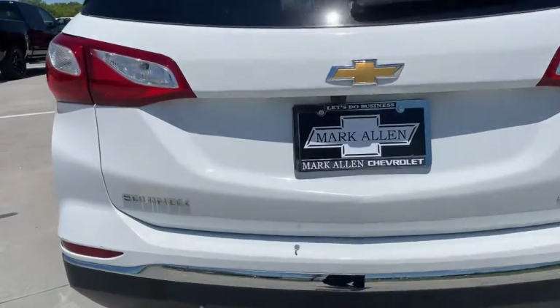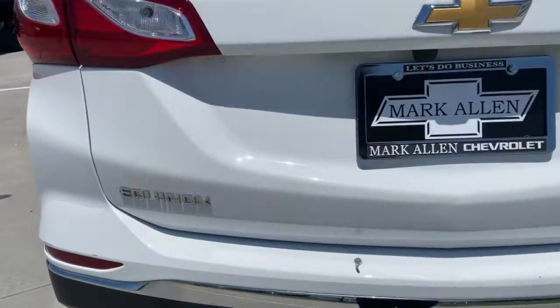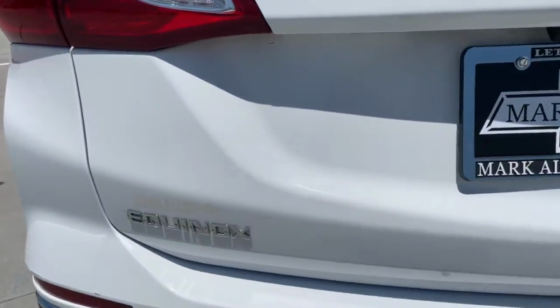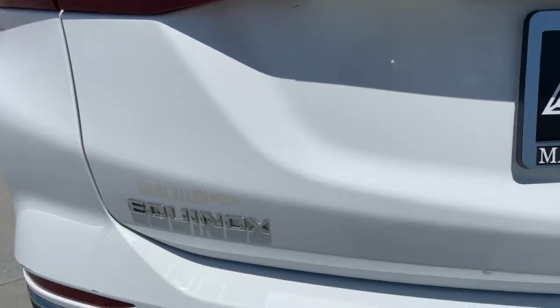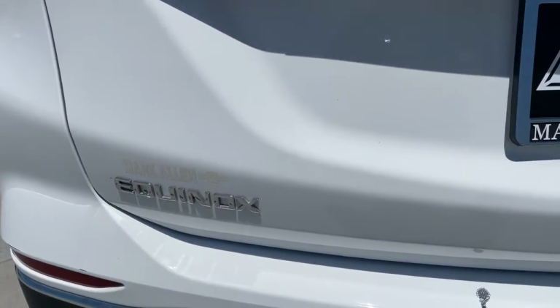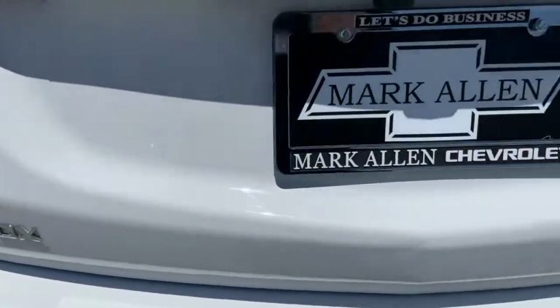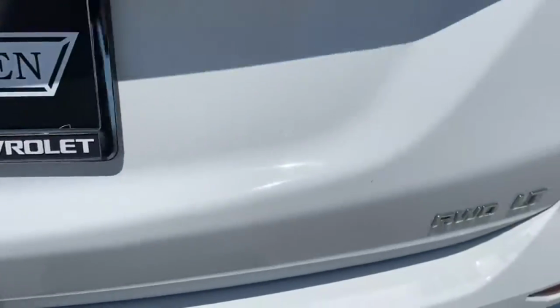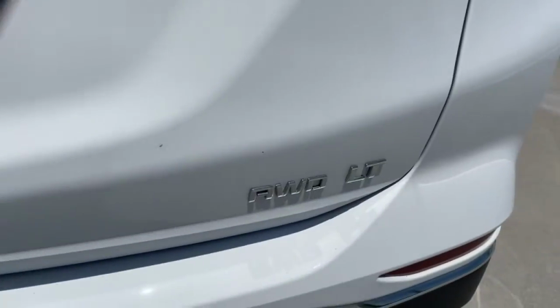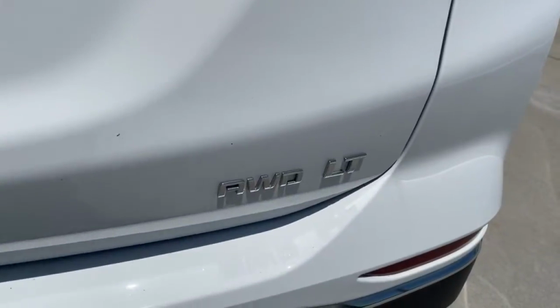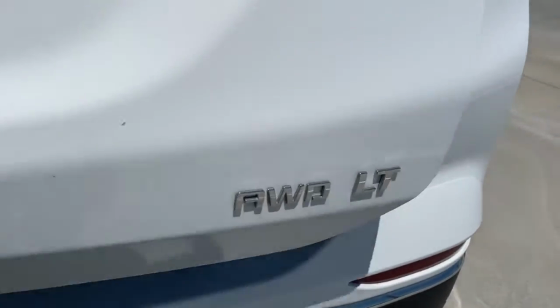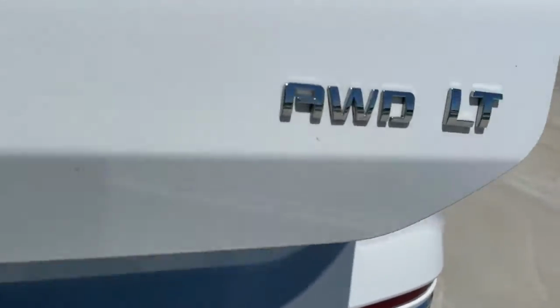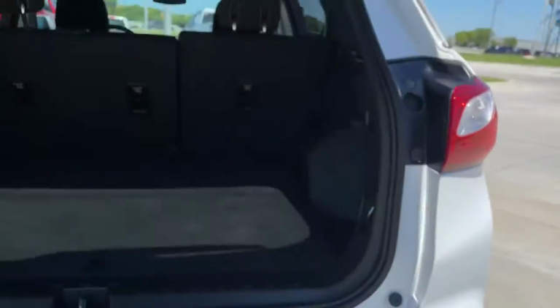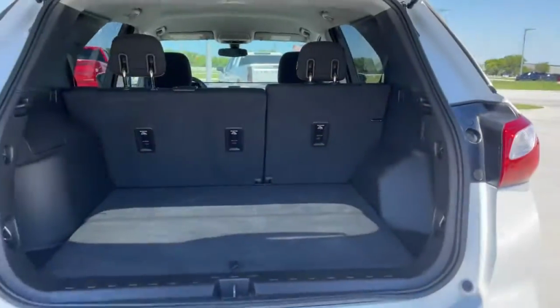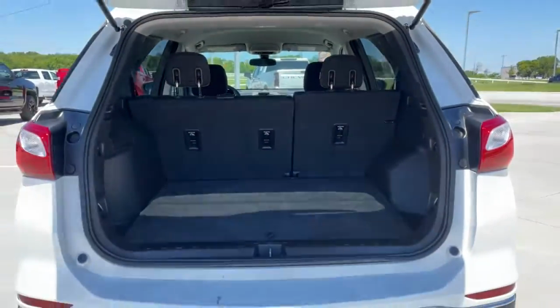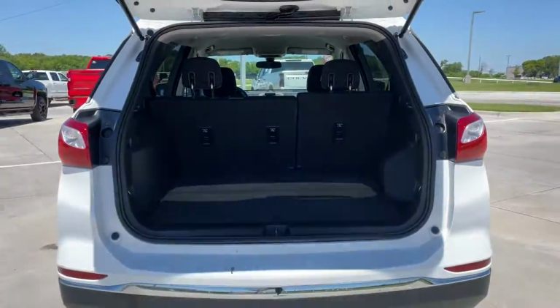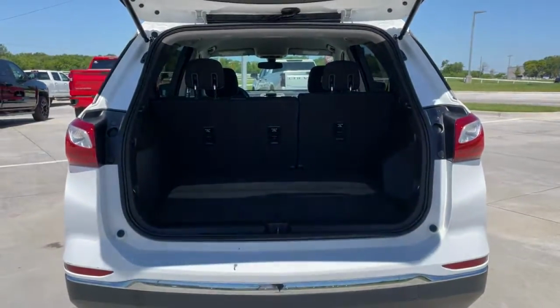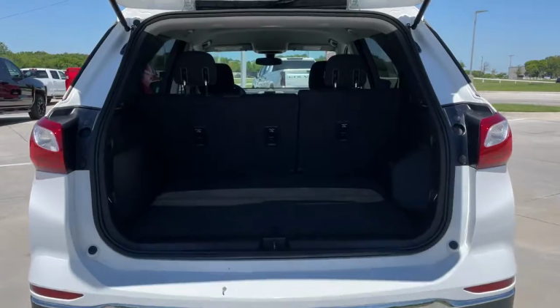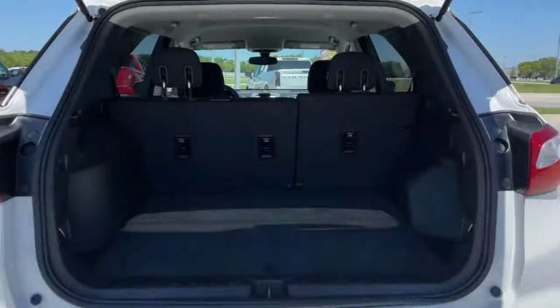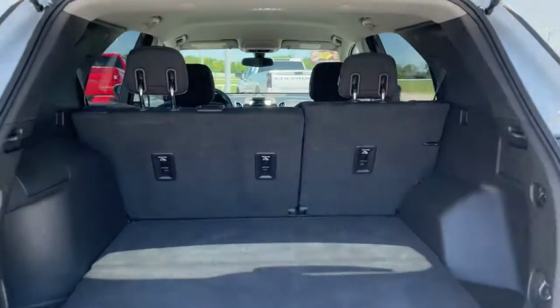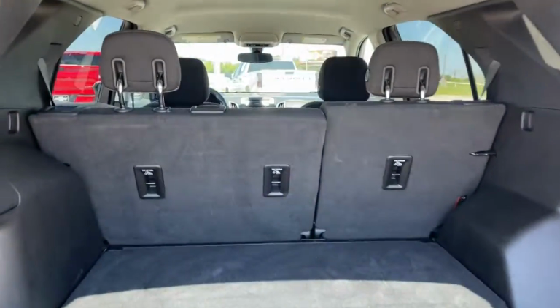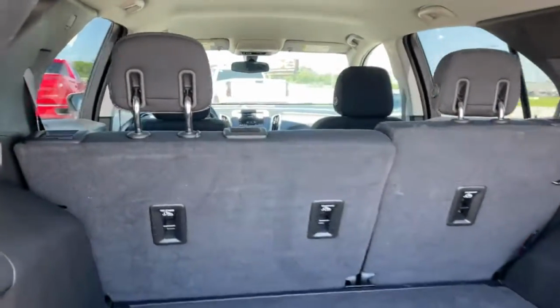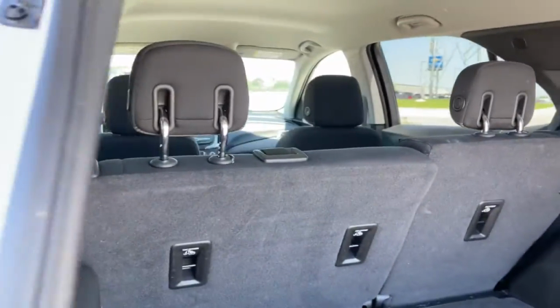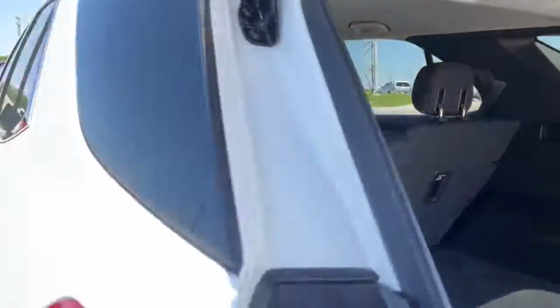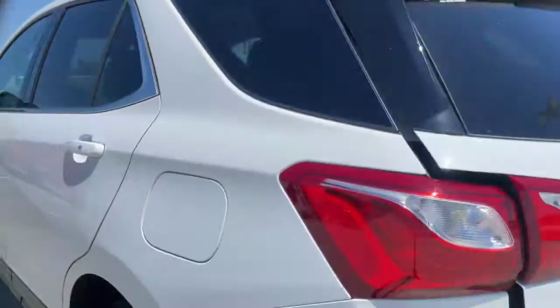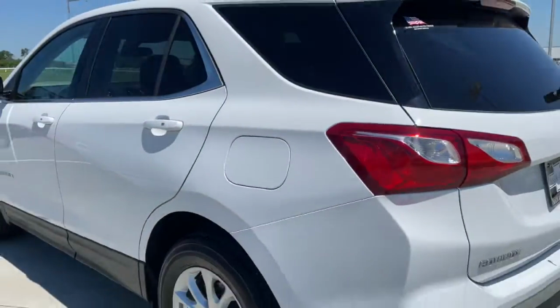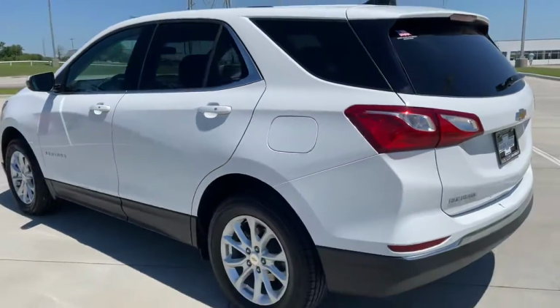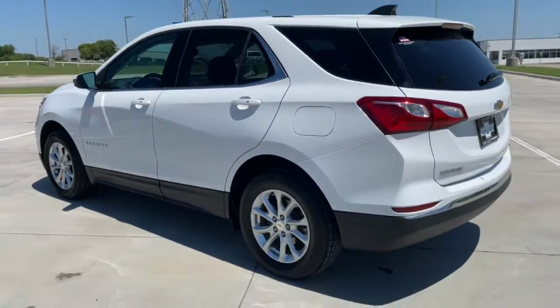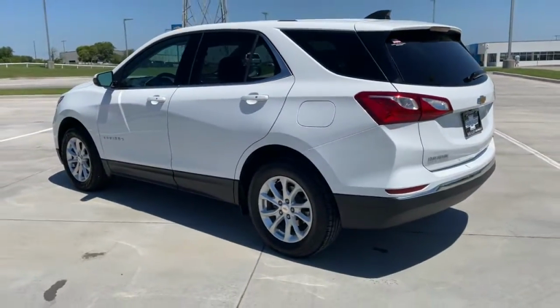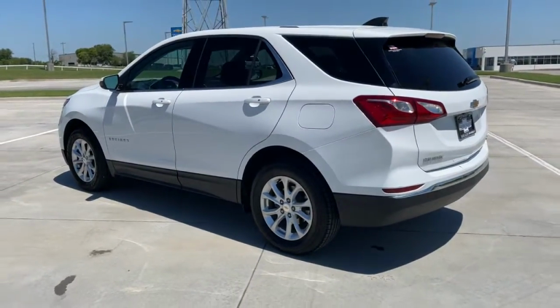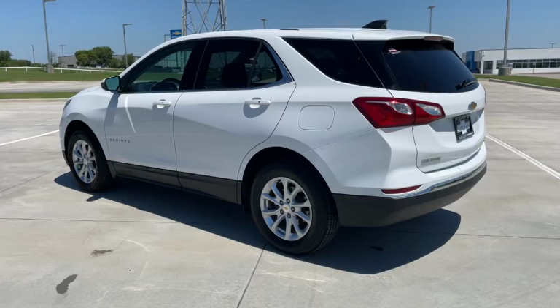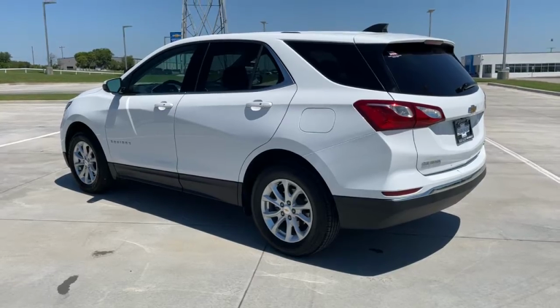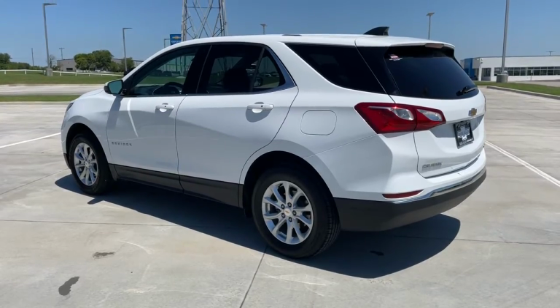The following are some of this vehicle's highlighted options: aluminum wheels, electronic stability control, trip computer, power windows, bucket seats, four-wheel disc brakes, and power steering.